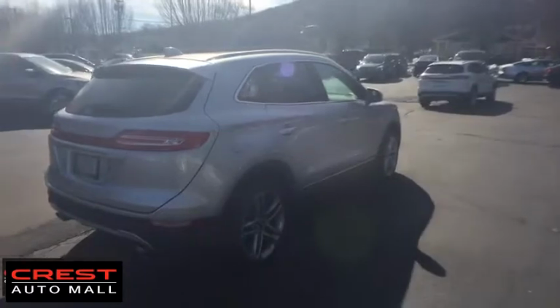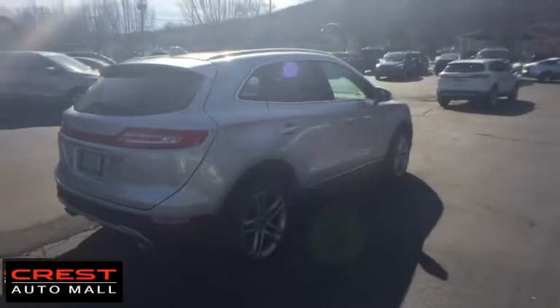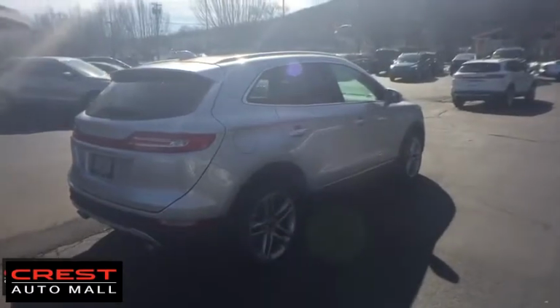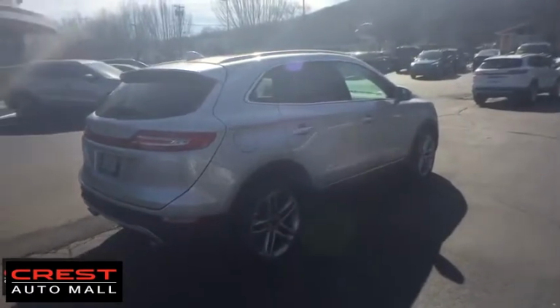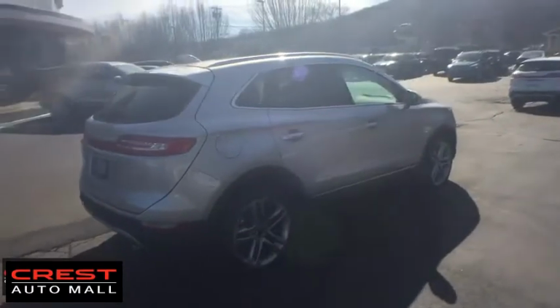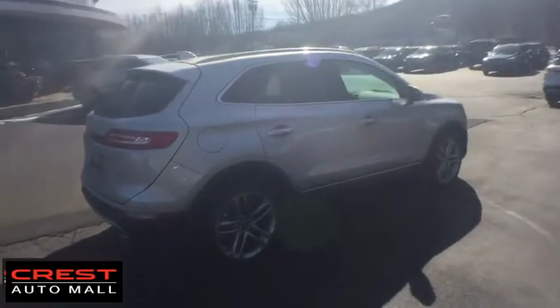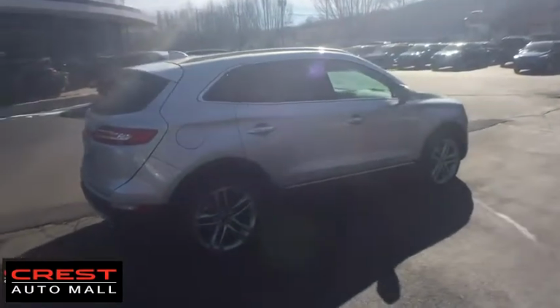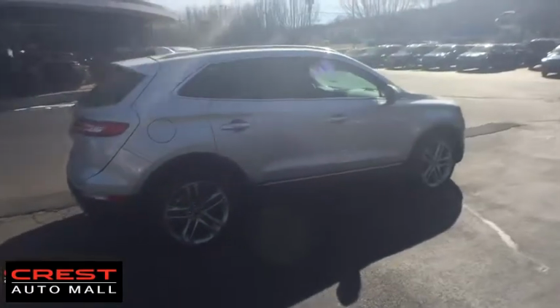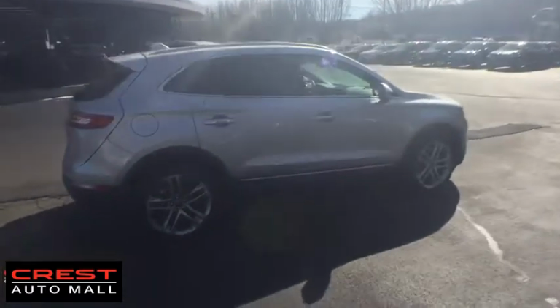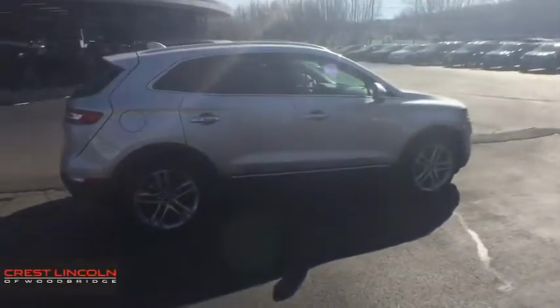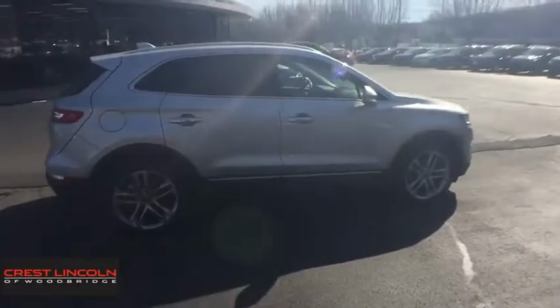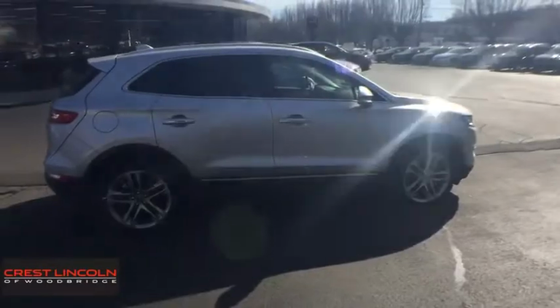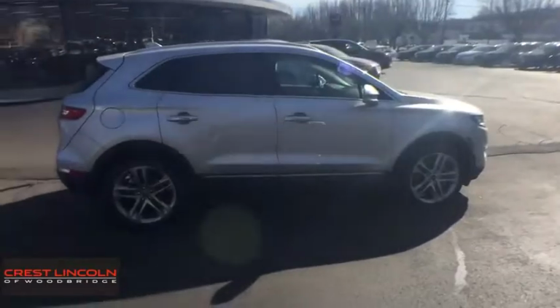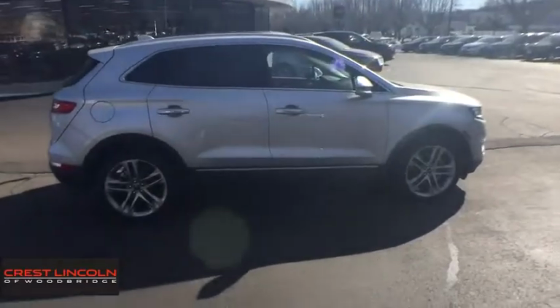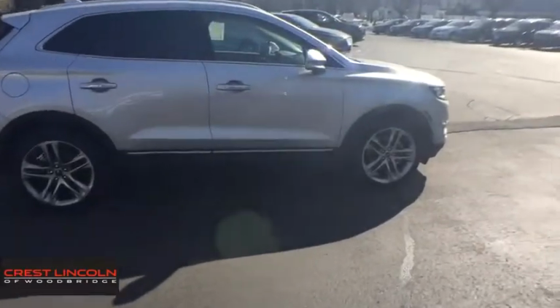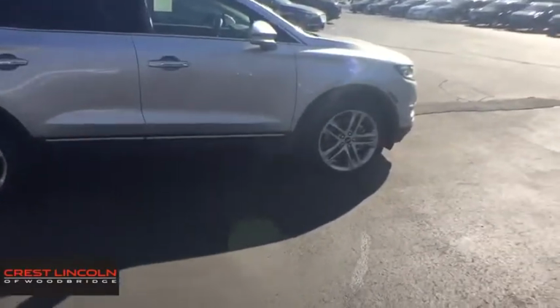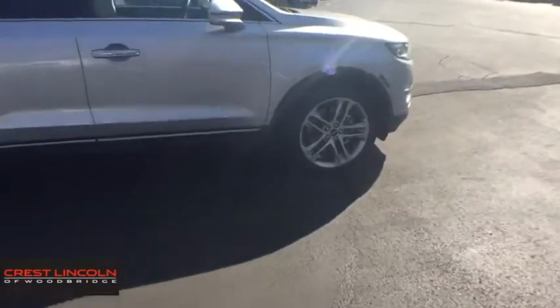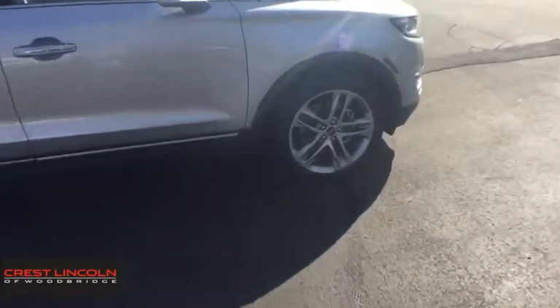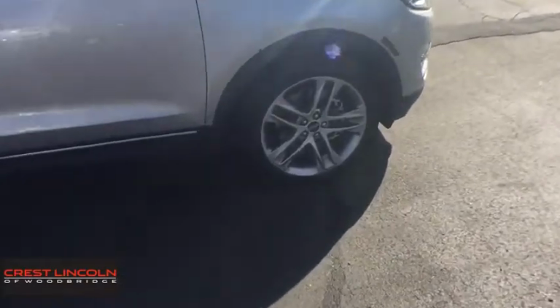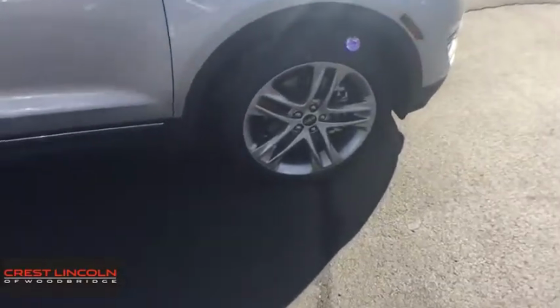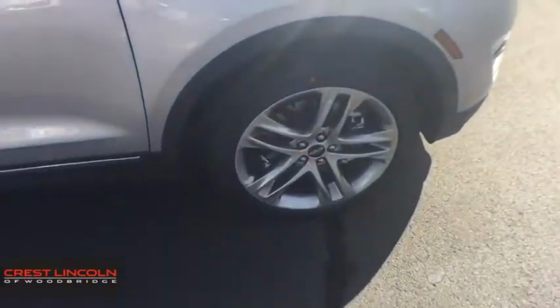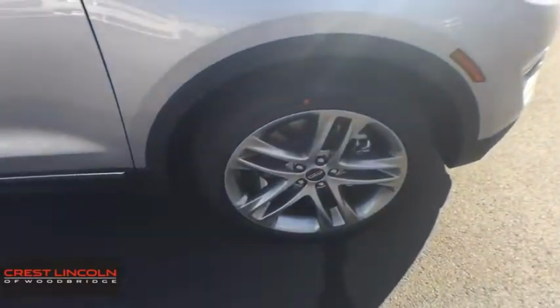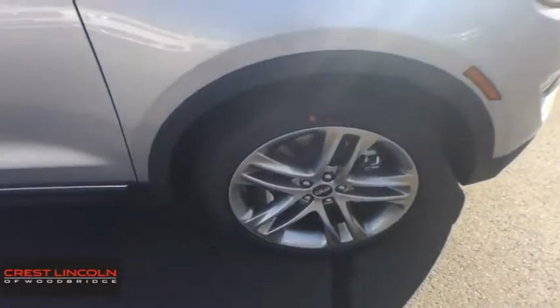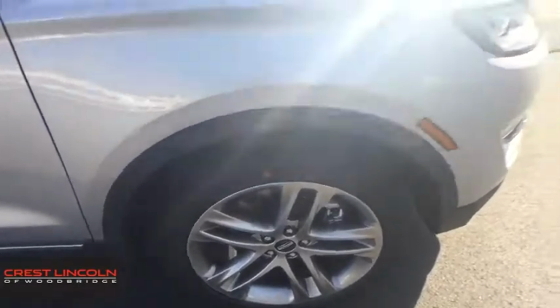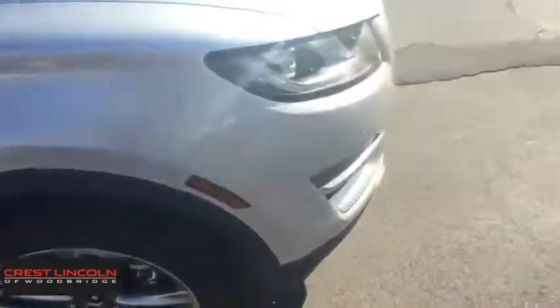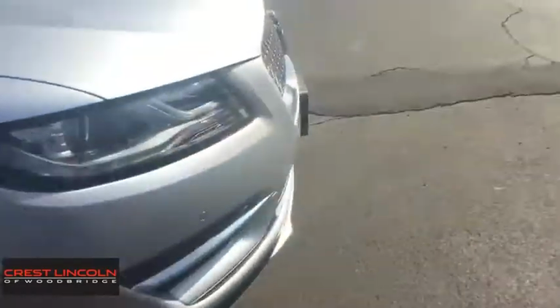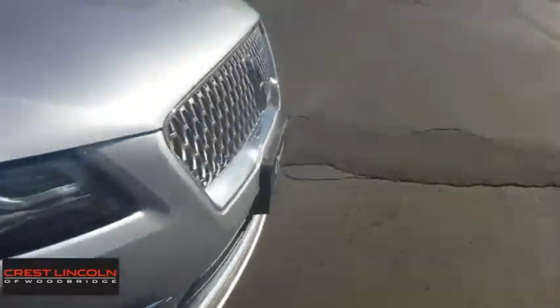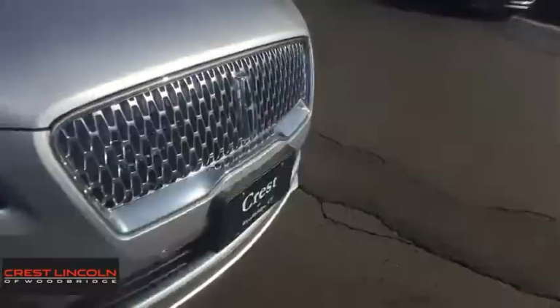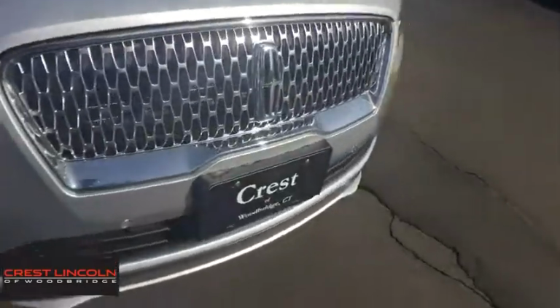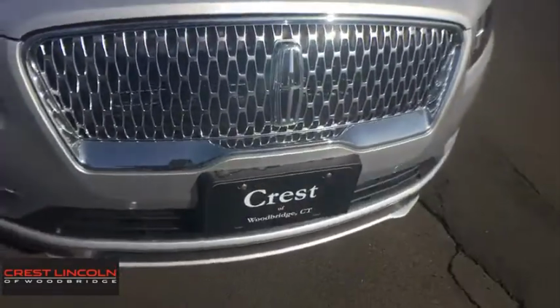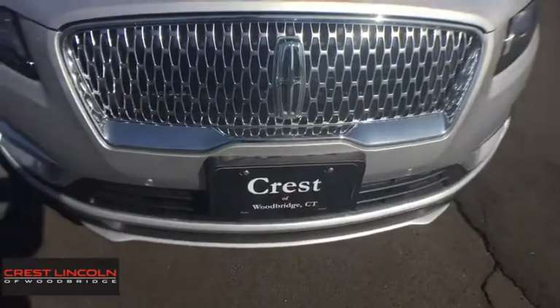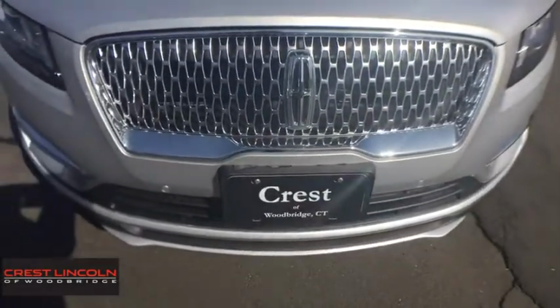Anti-lock braking system, all-wheel drive, backup camera, leather-wrapped steering wheel, Bluetooth, adjustable steering wheel, power steering, aluminum wheels, keyless start, auto-dimming rearview mirror, floor mats. Your new ride is just a phone call away.